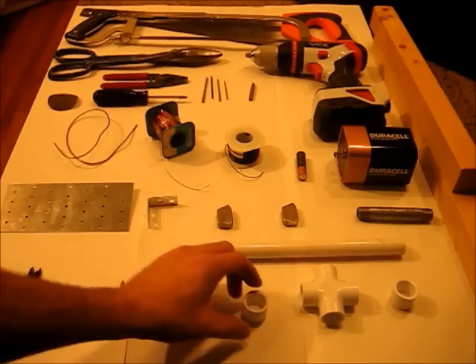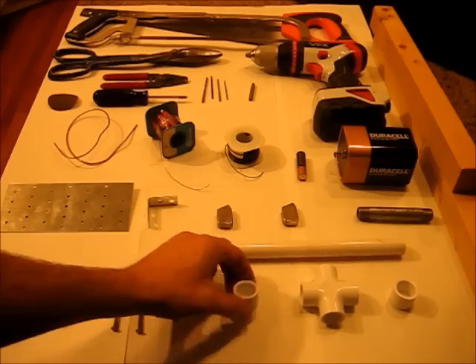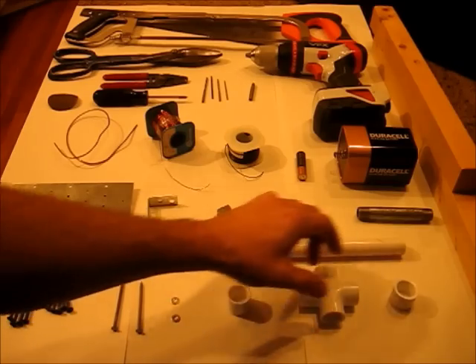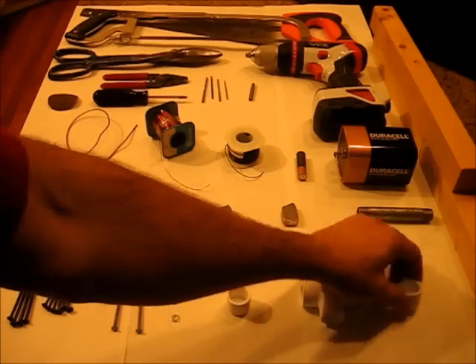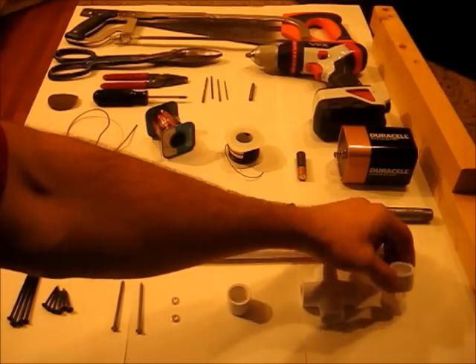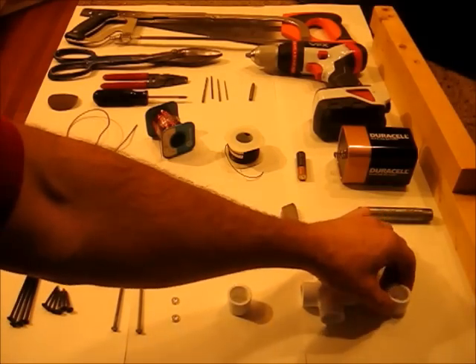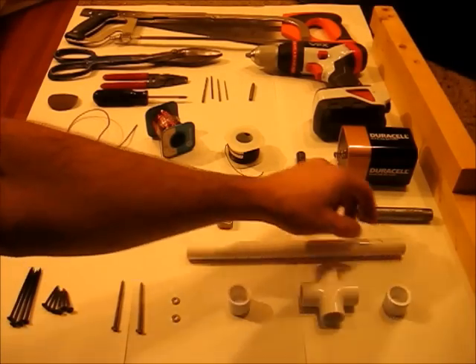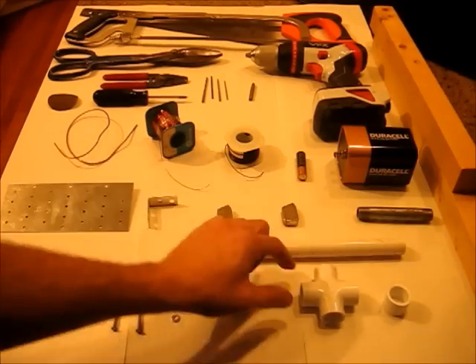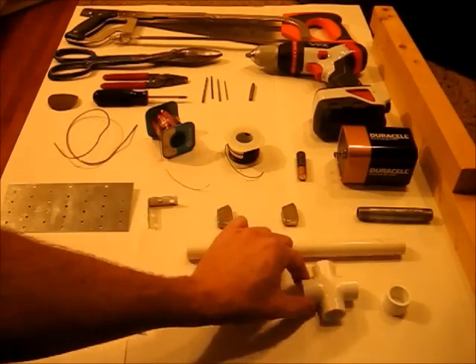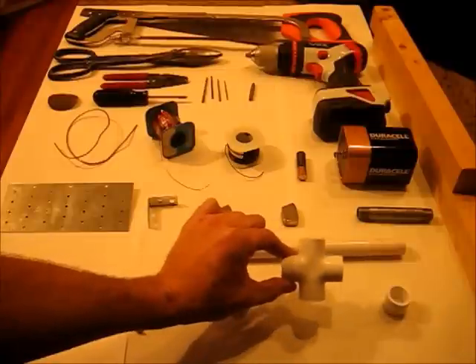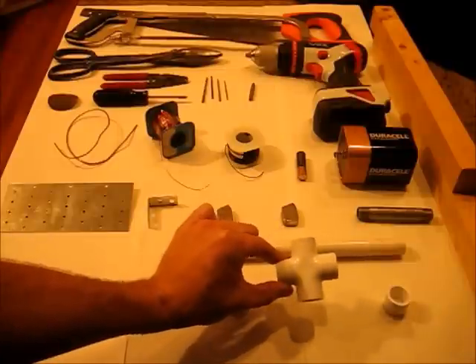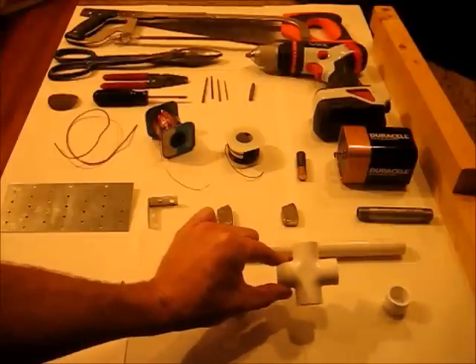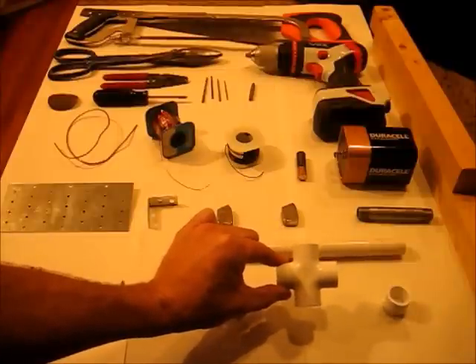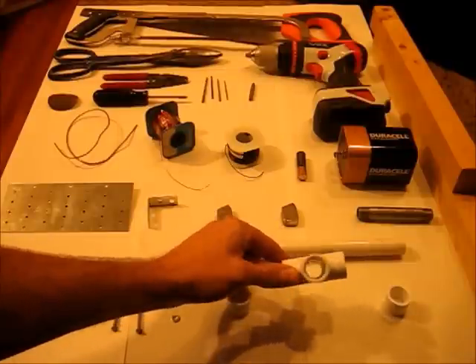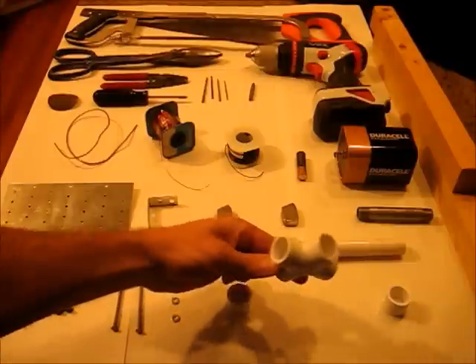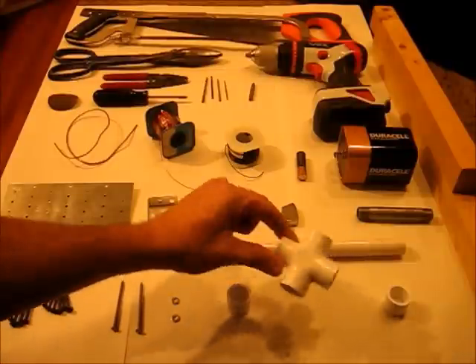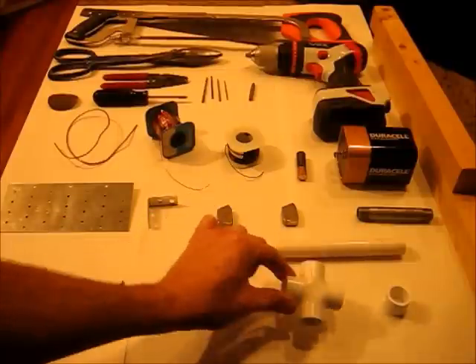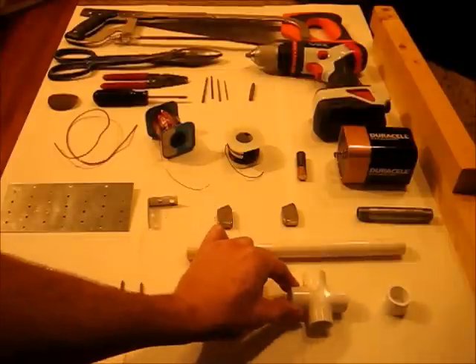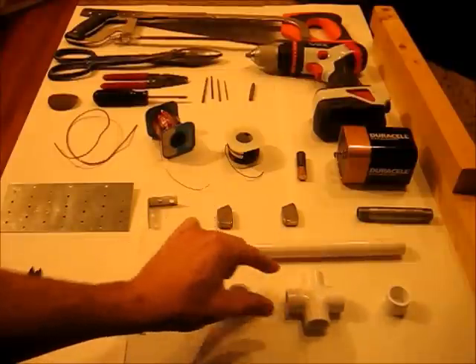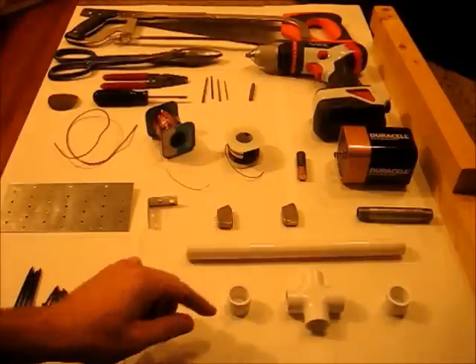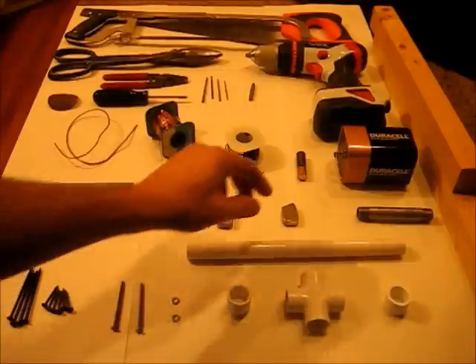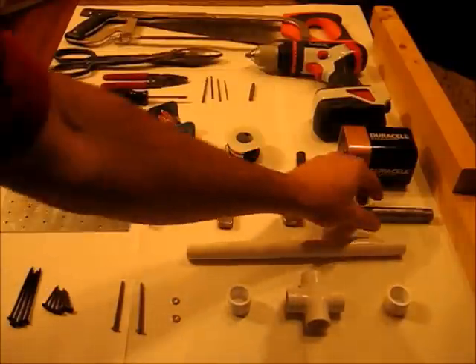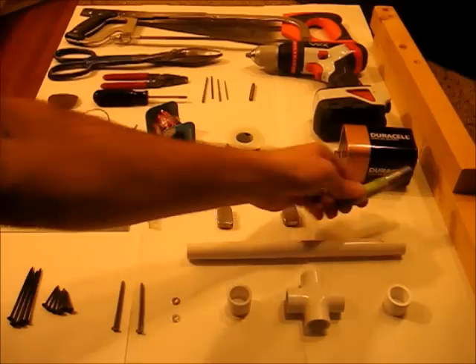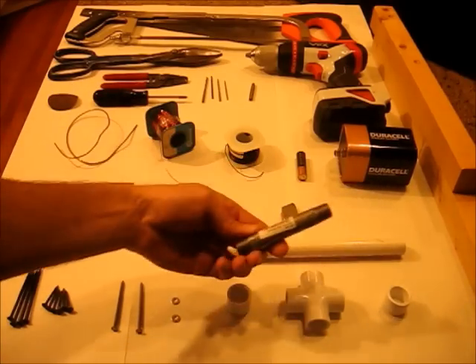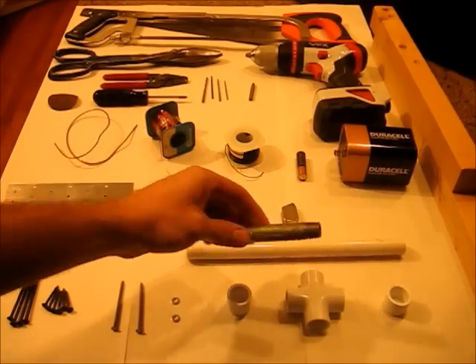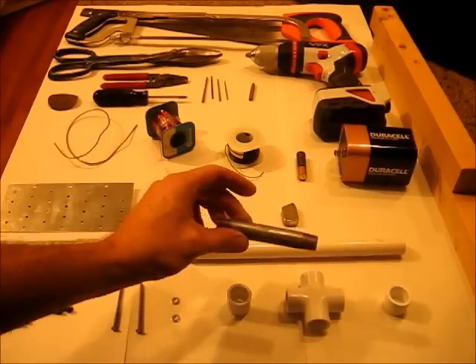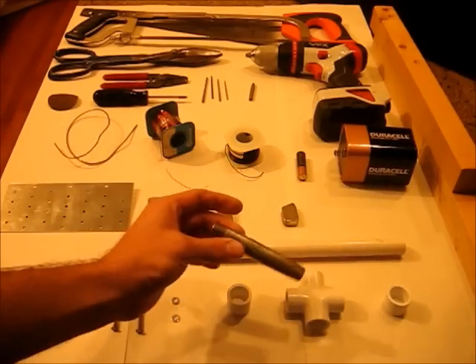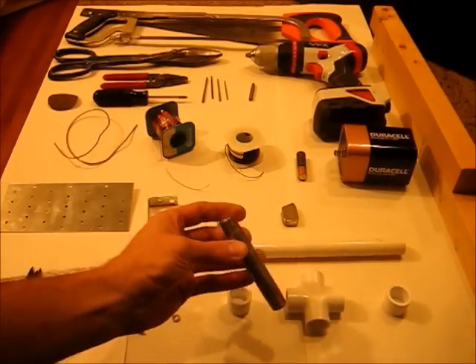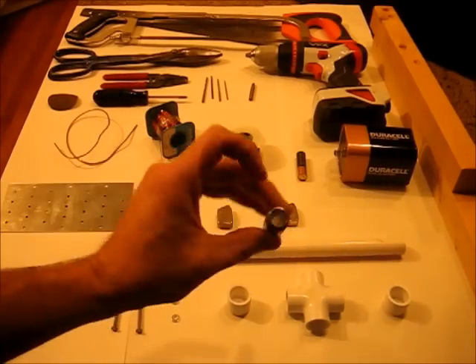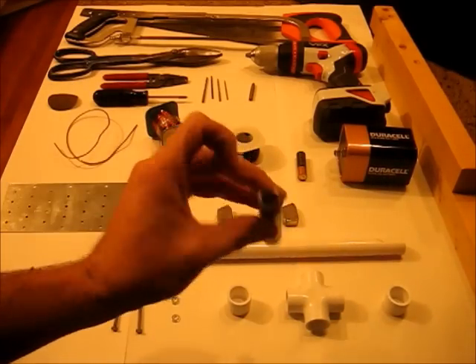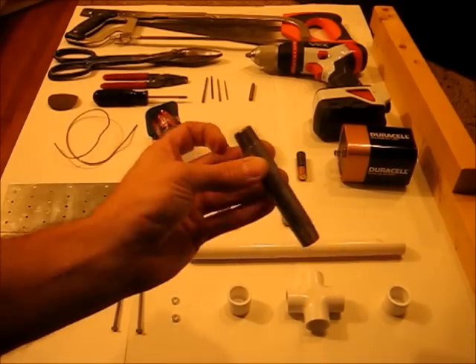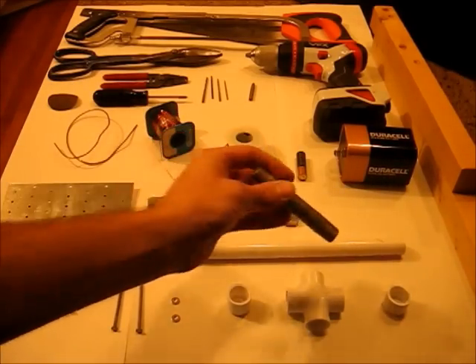Two PVC half inch caps. This is called a PVC cross — it's like a T, only four way. And a 3/8 inch by 4 inch threaded pipe.